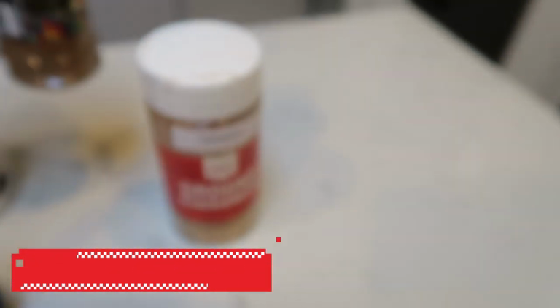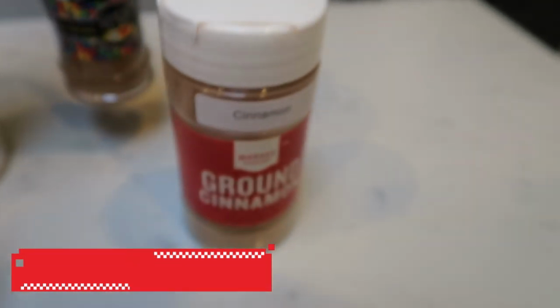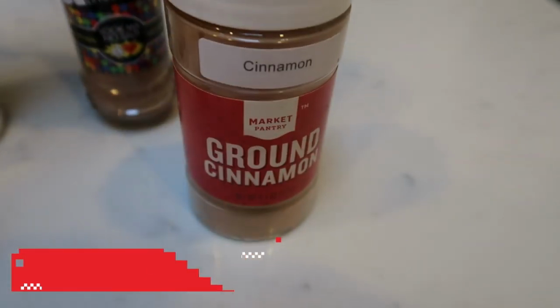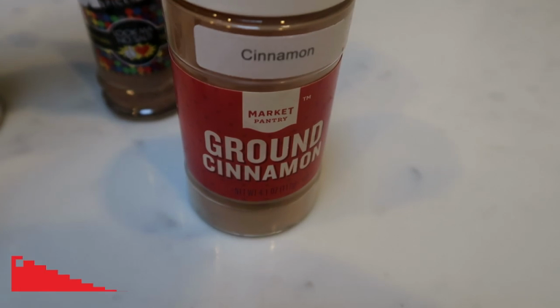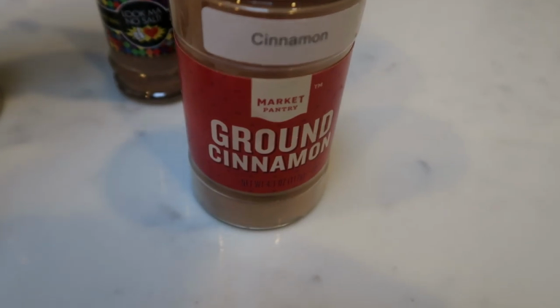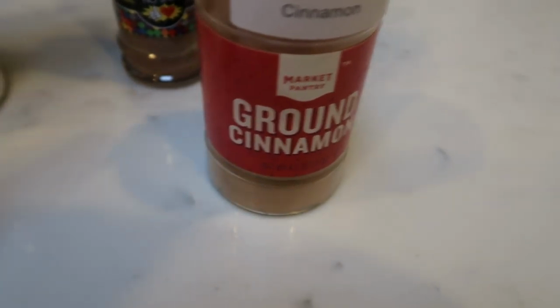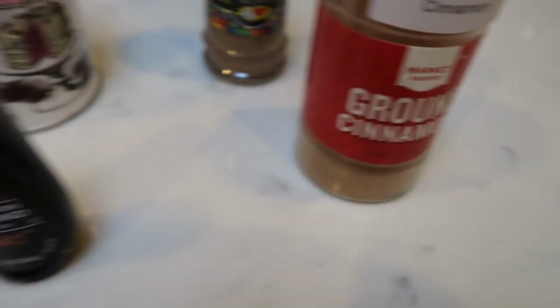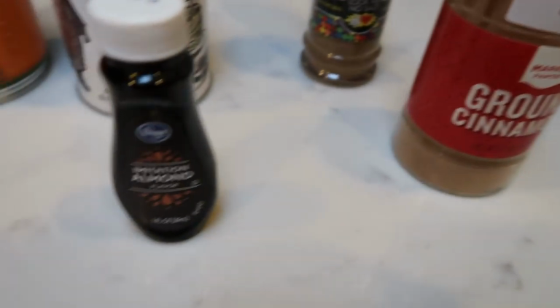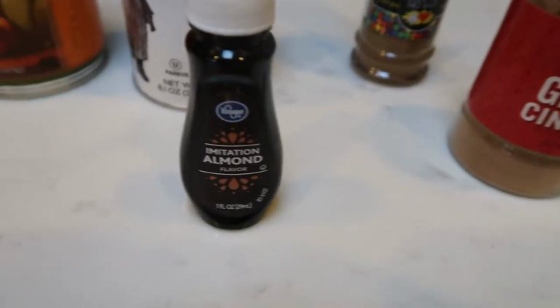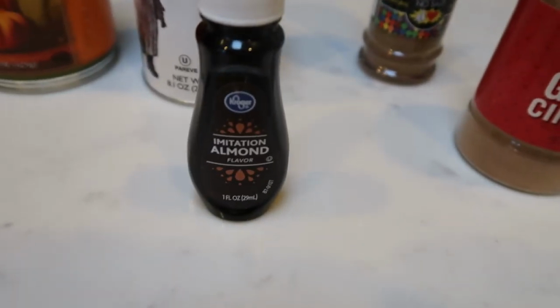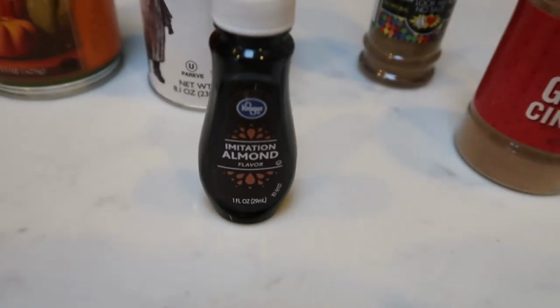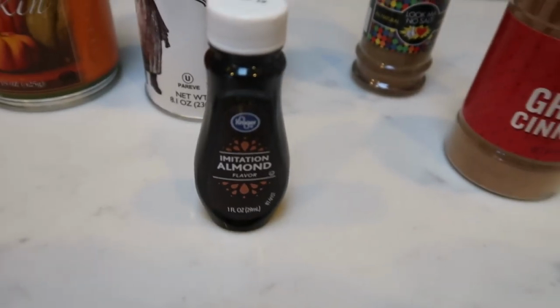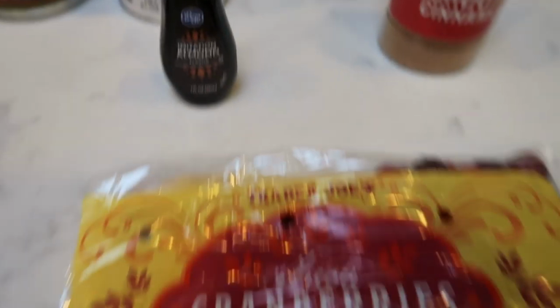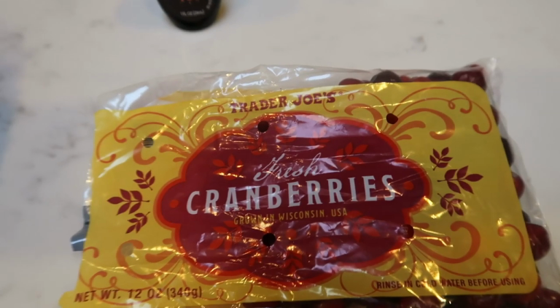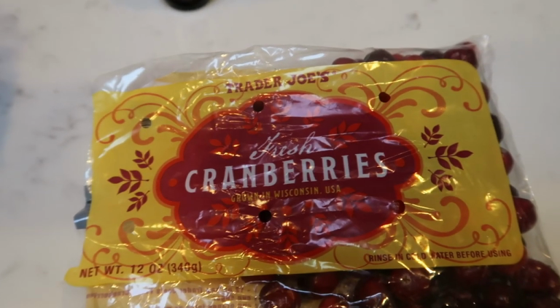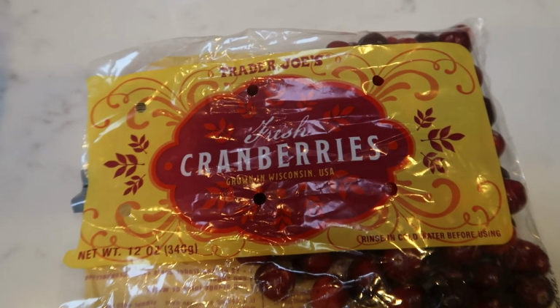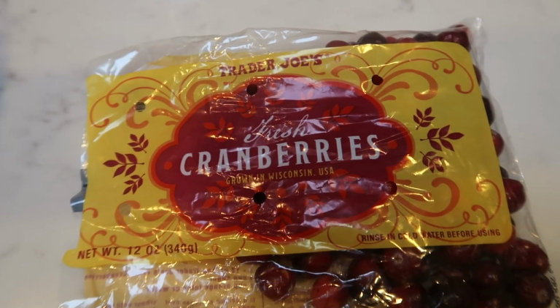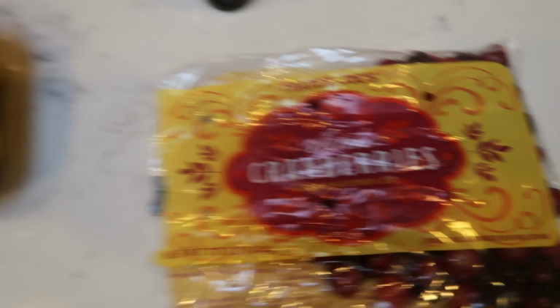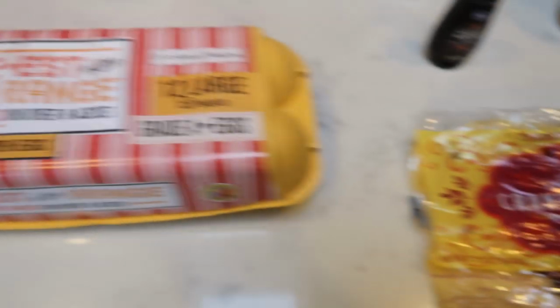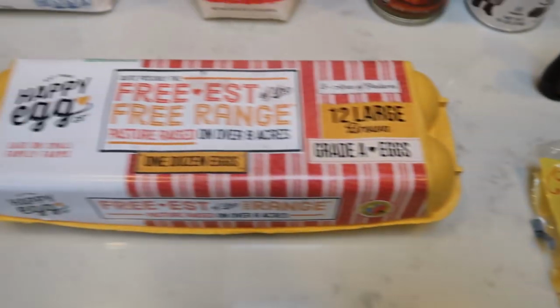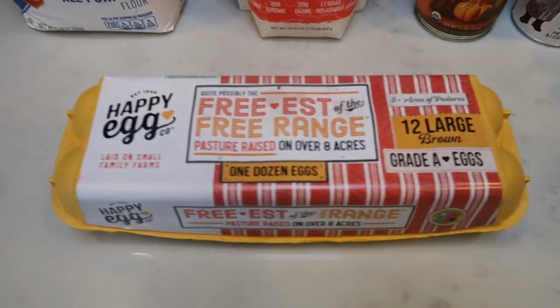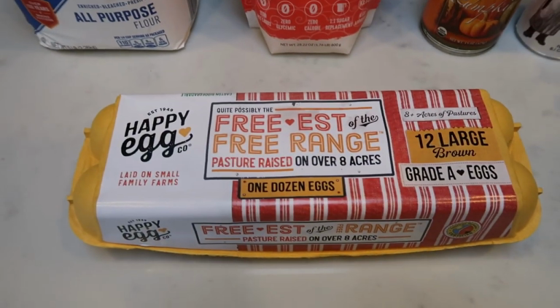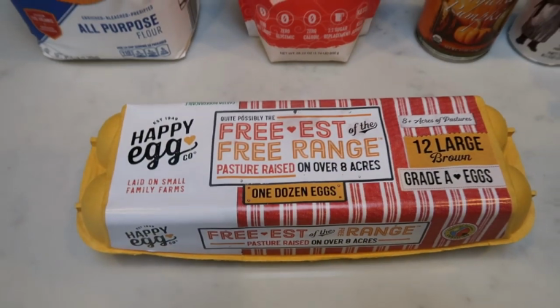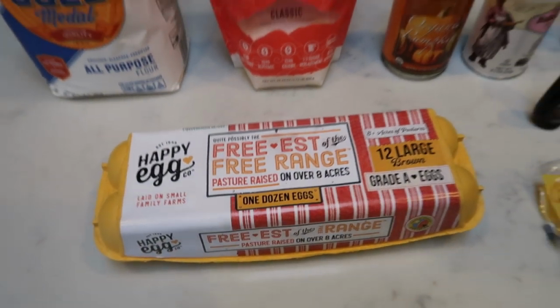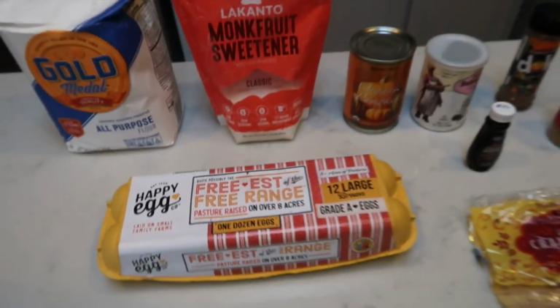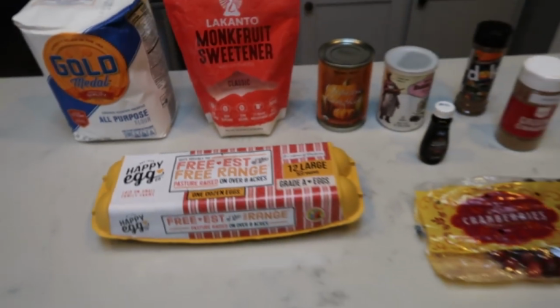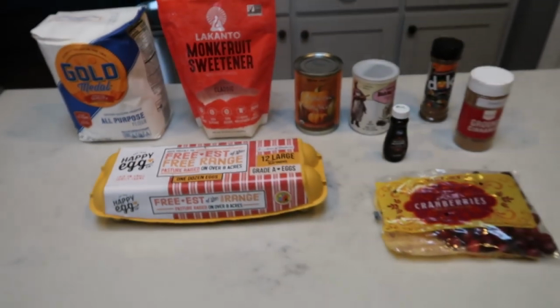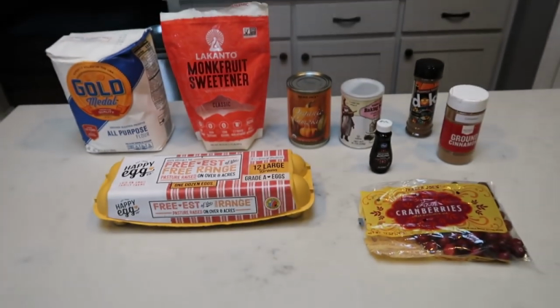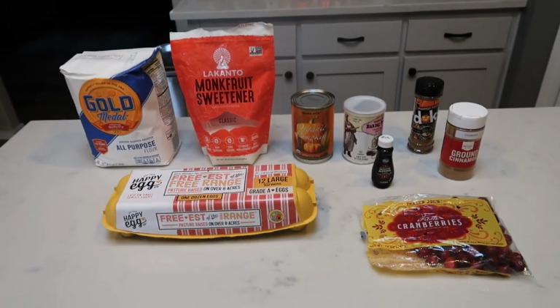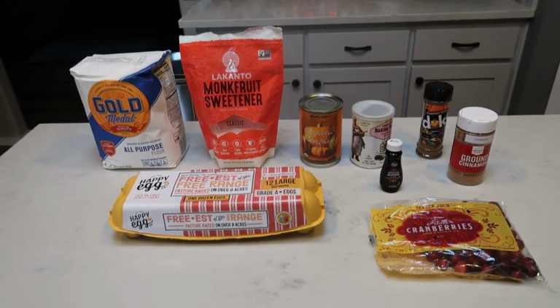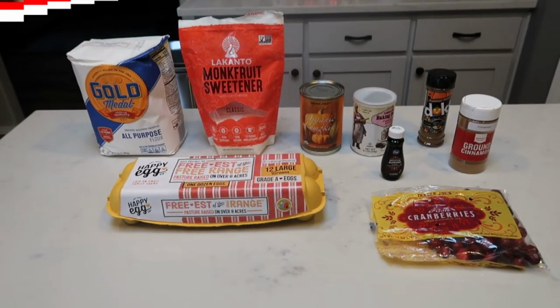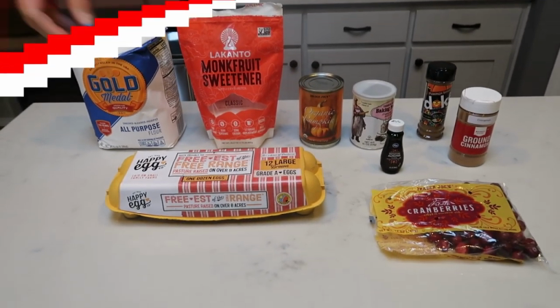I'm also going to be adding in some ground cinnamon, almond extract, cranberries, and an egg. So let's get started on our pumpkin cranberry bread.